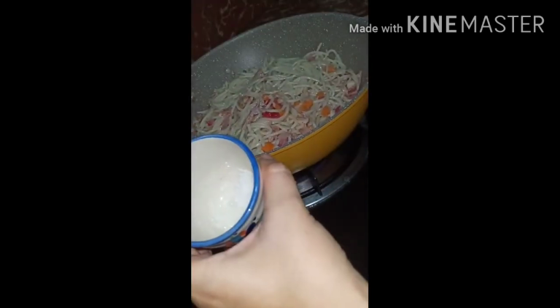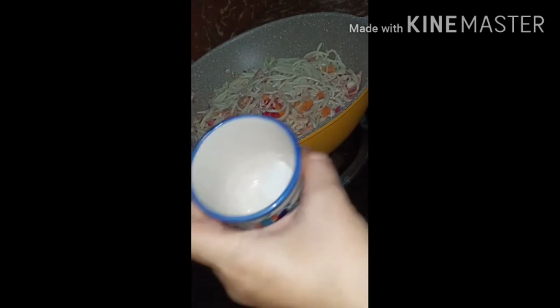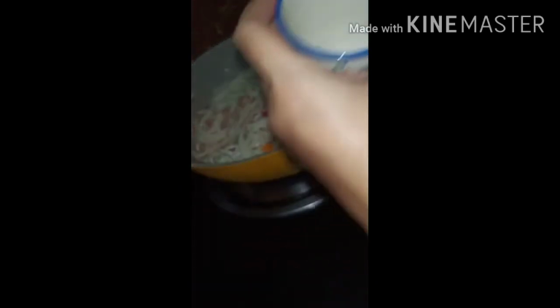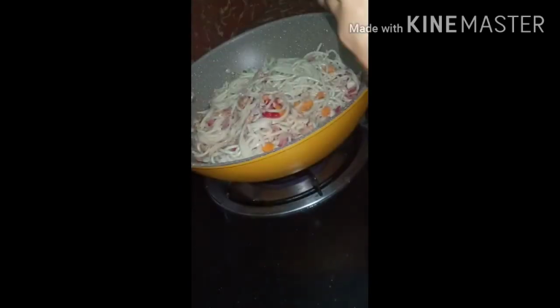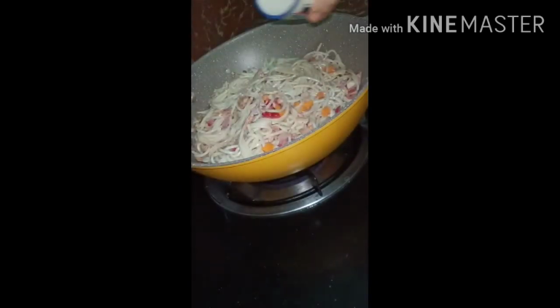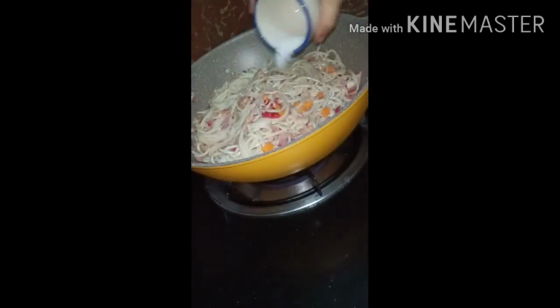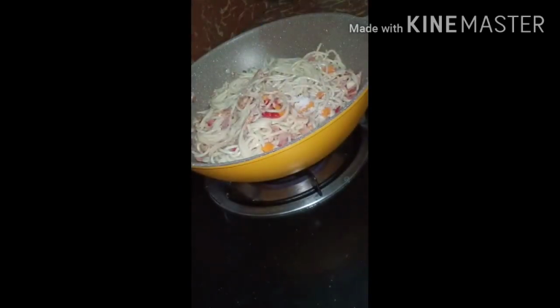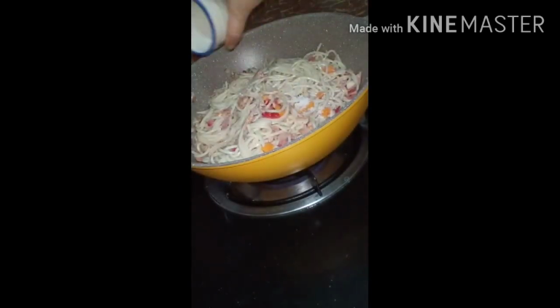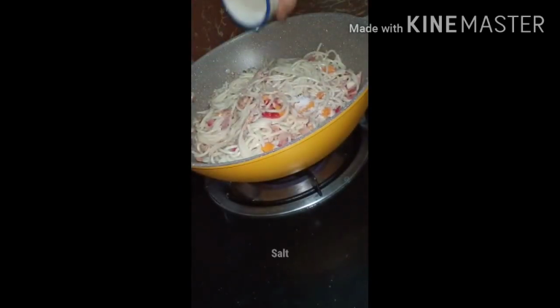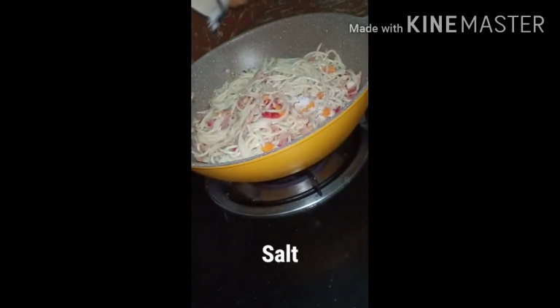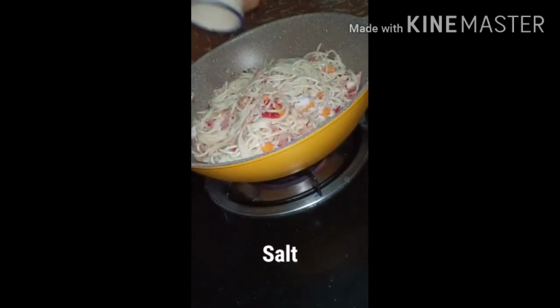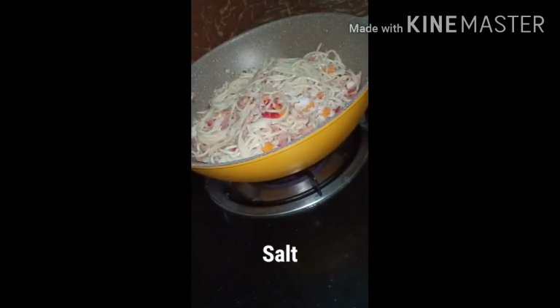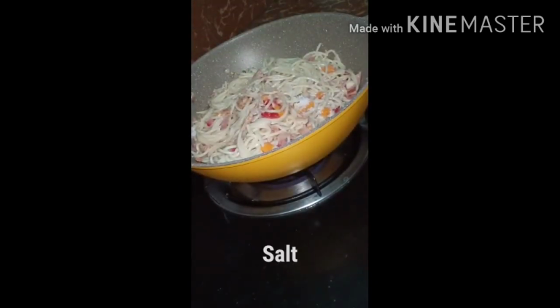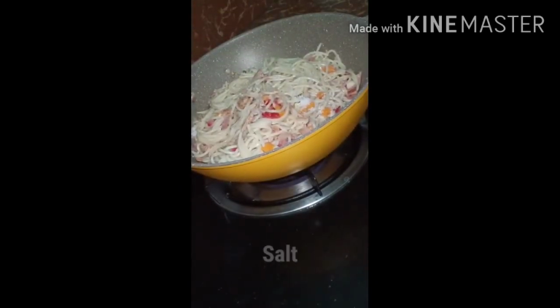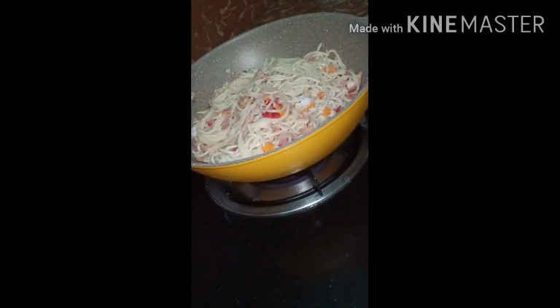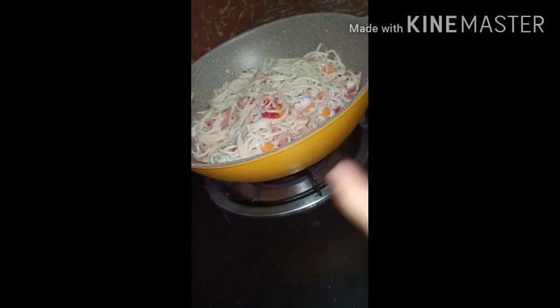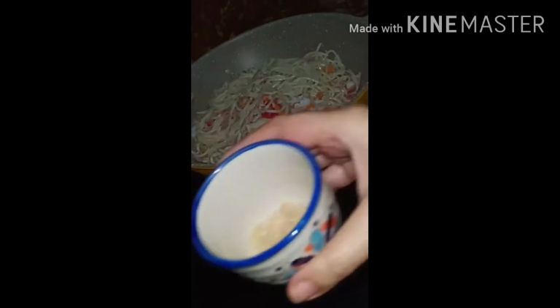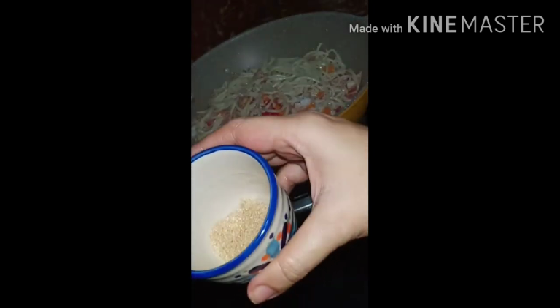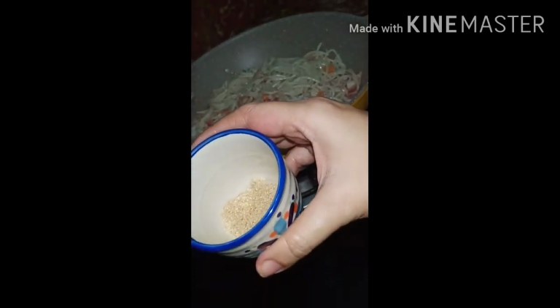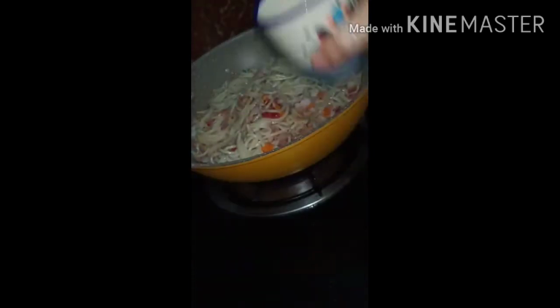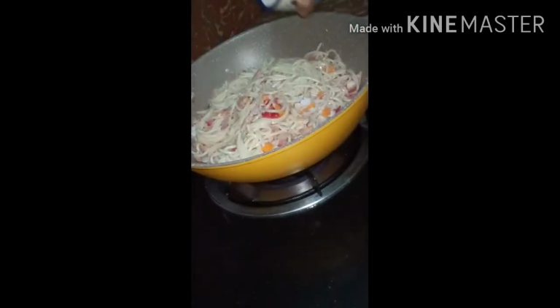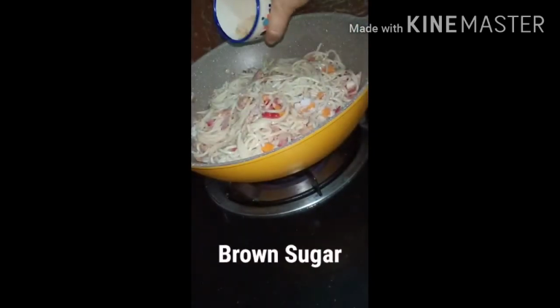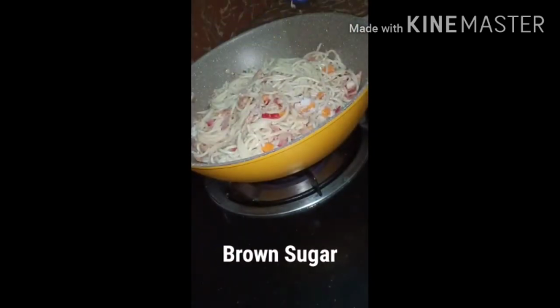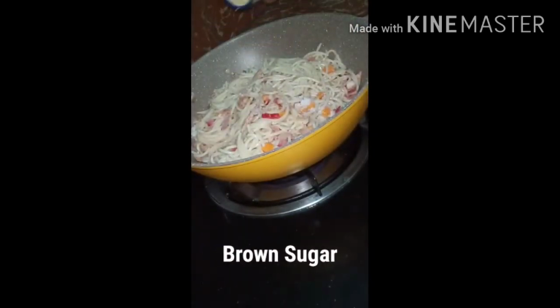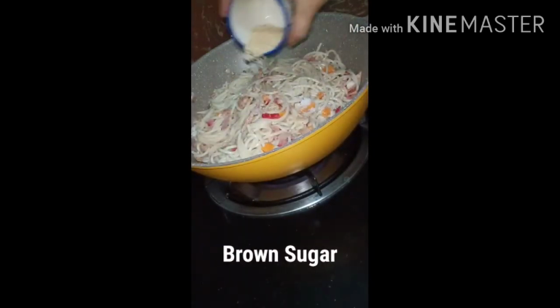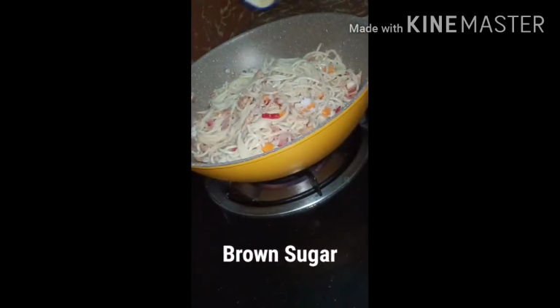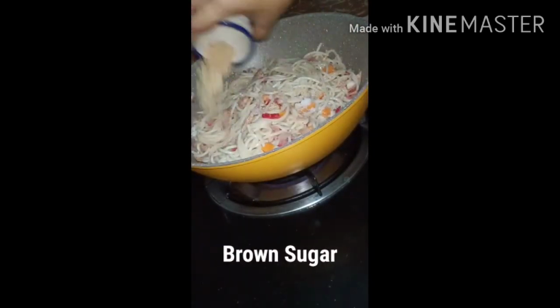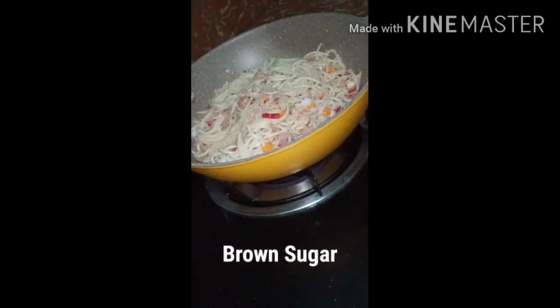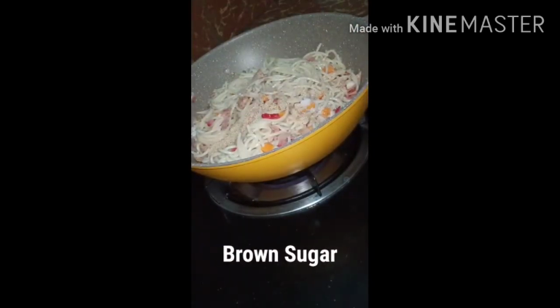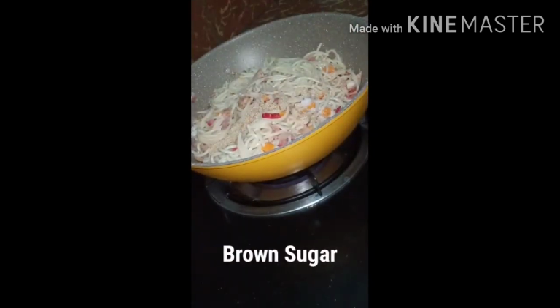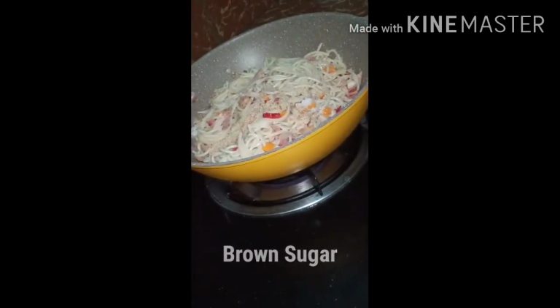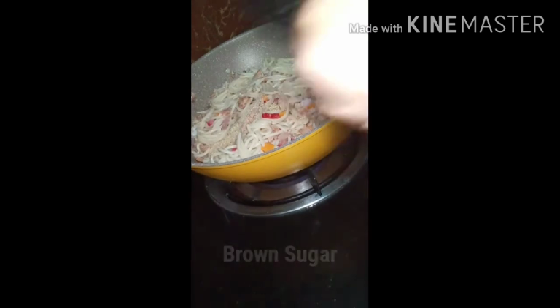Add a little salt, and then add brown sugar to balance the flavor — the saltiness and sweetness together.